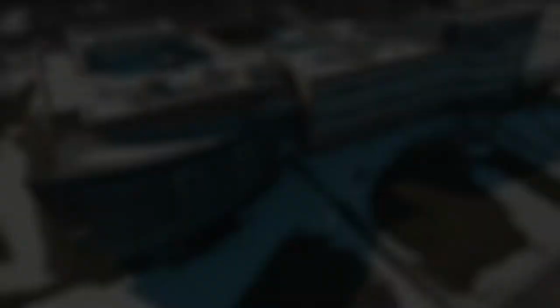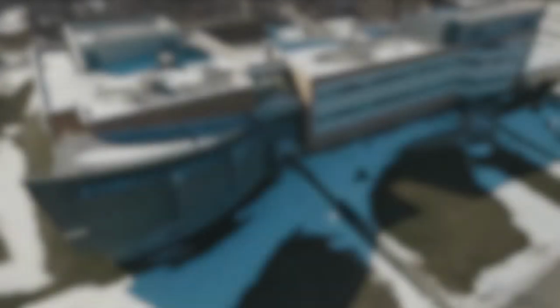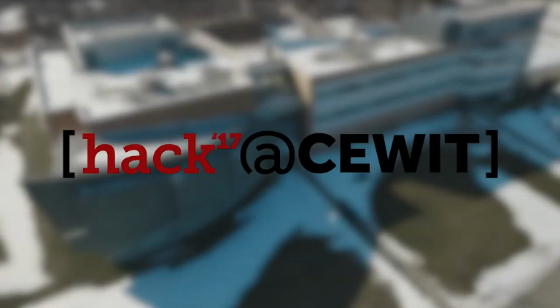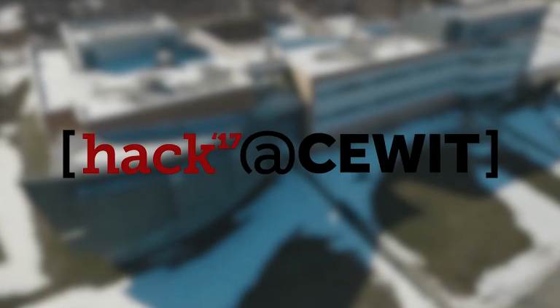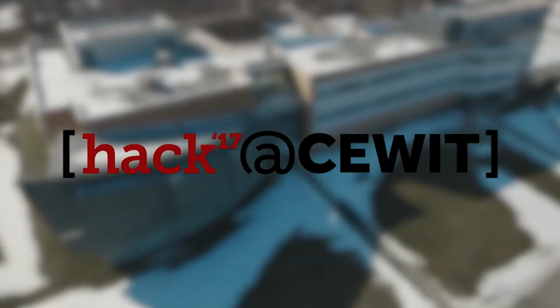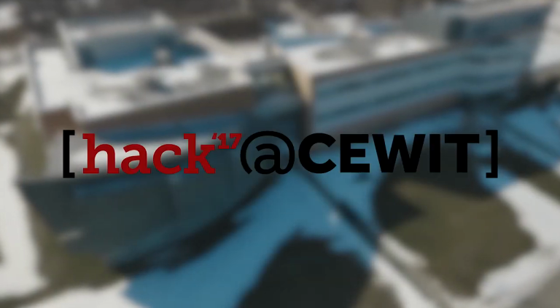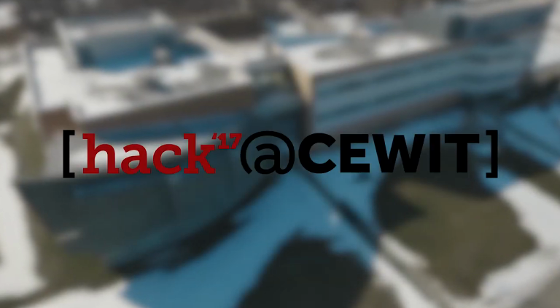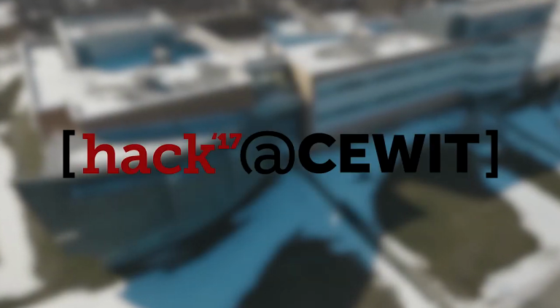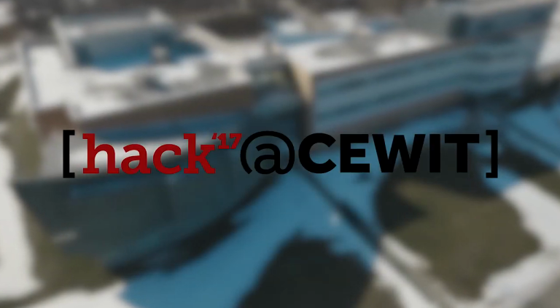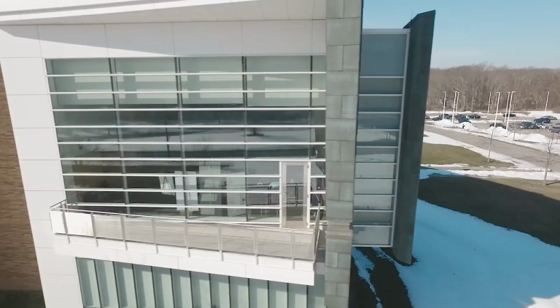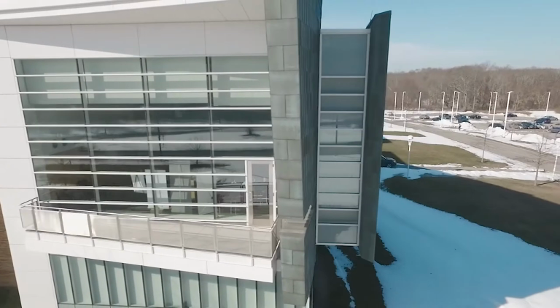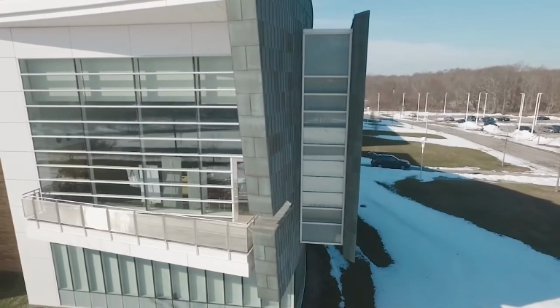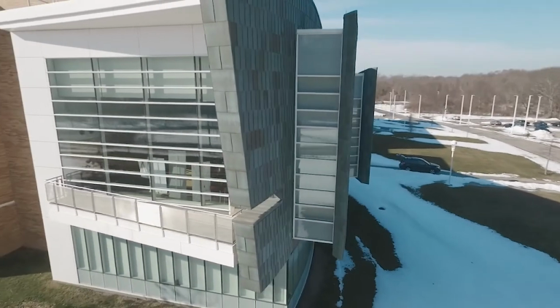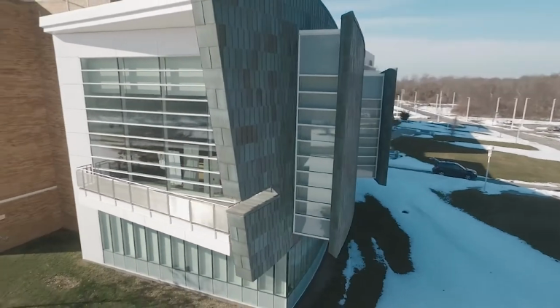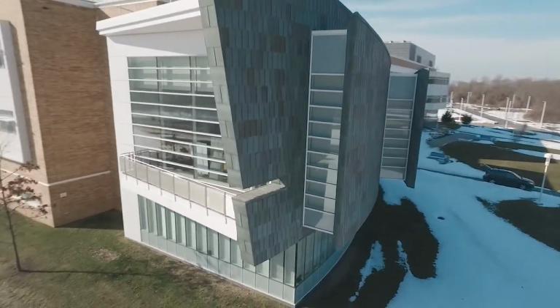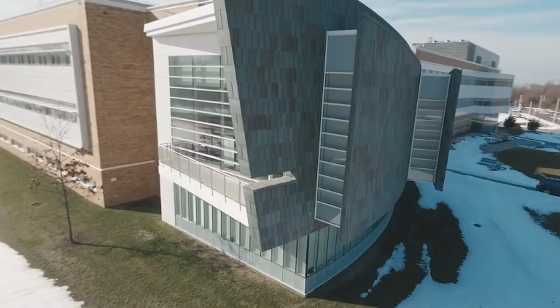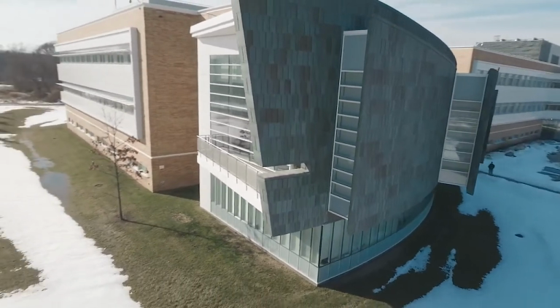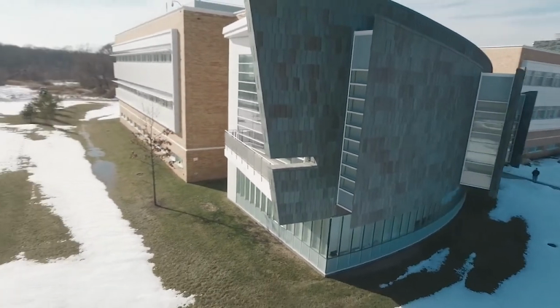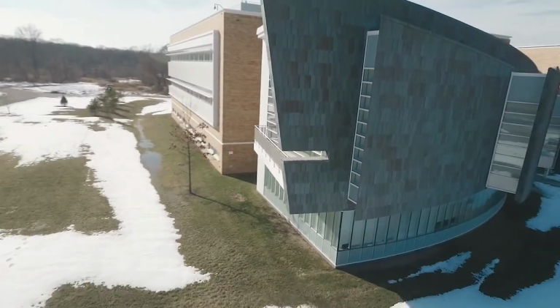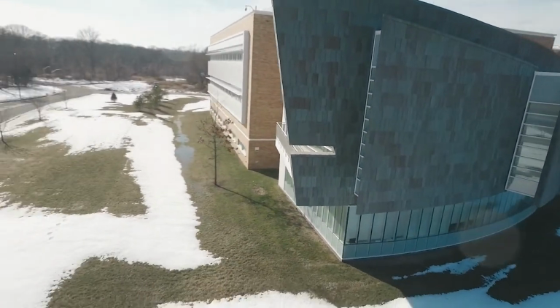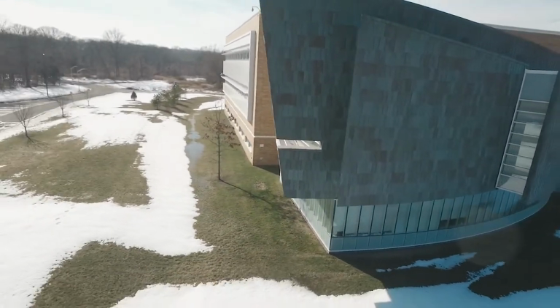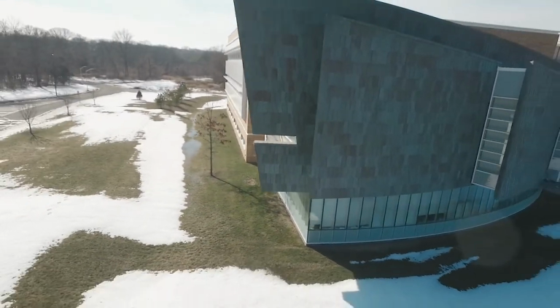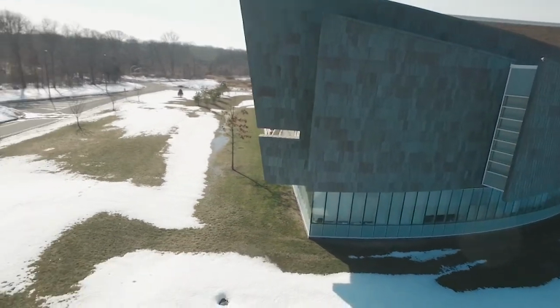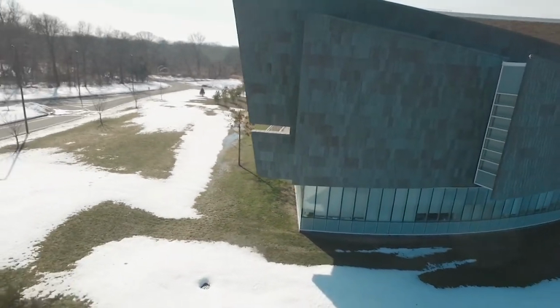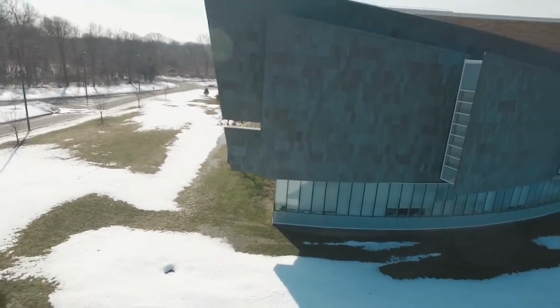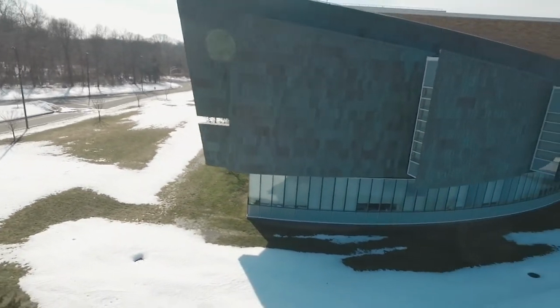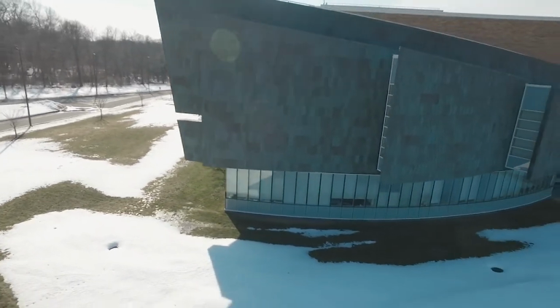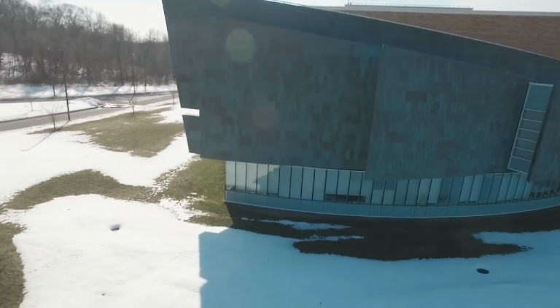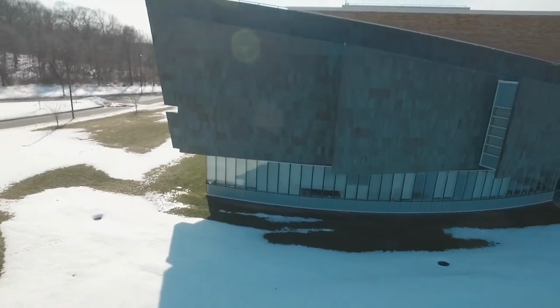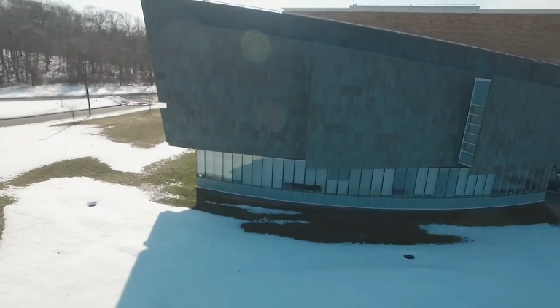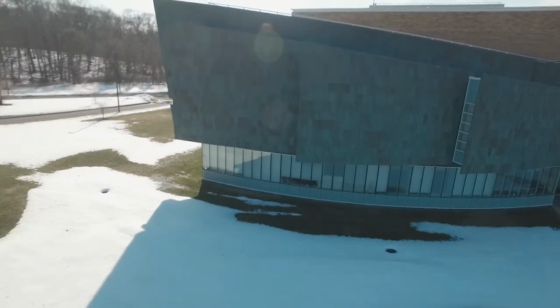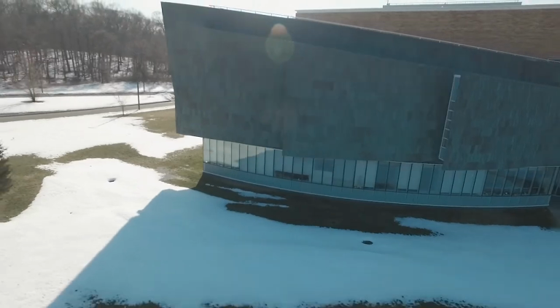We're here at Hack at SeaWit, which is the first hackathon held at Stony Brook University. And behind me are hundreds of students working to build awesome new technology this weekend.